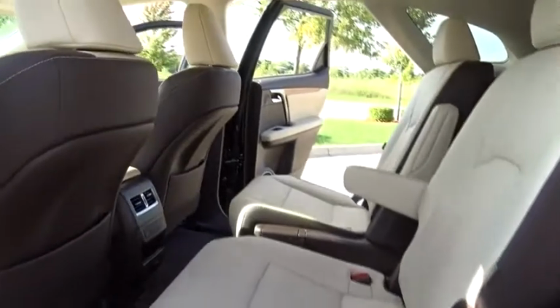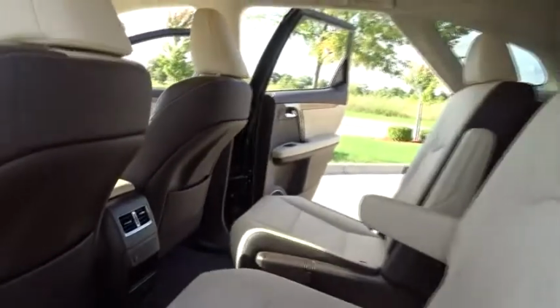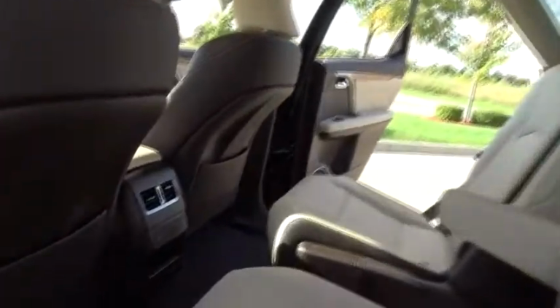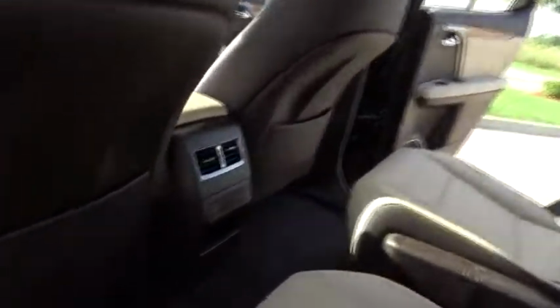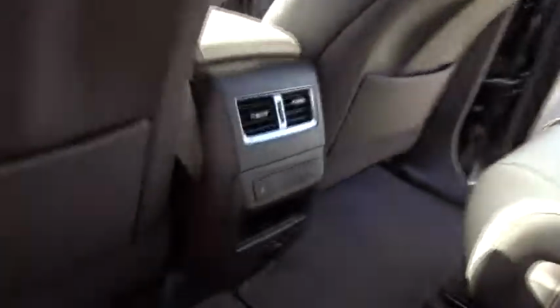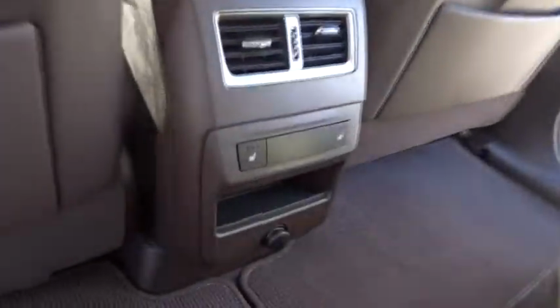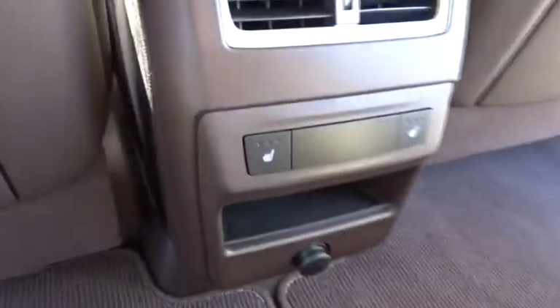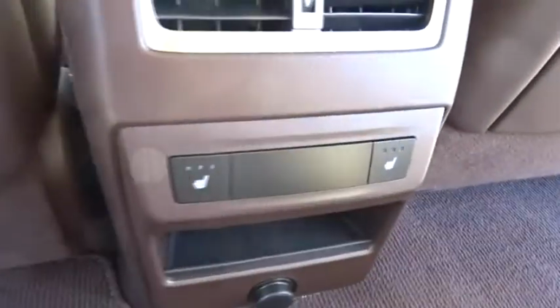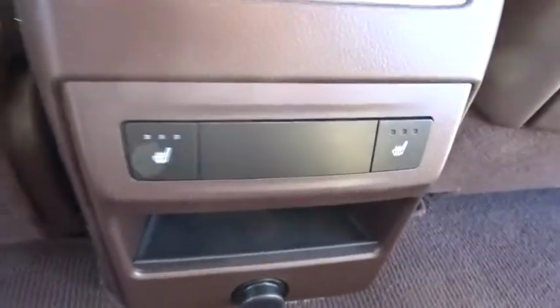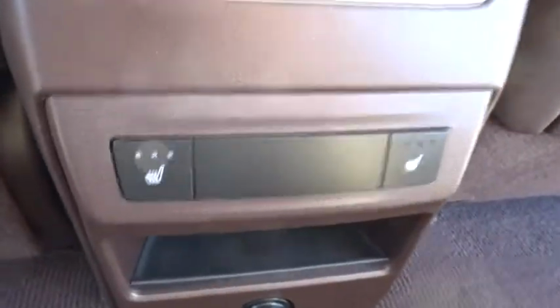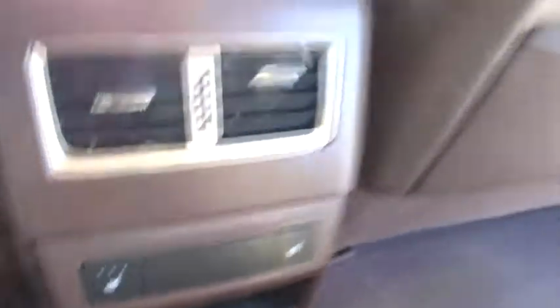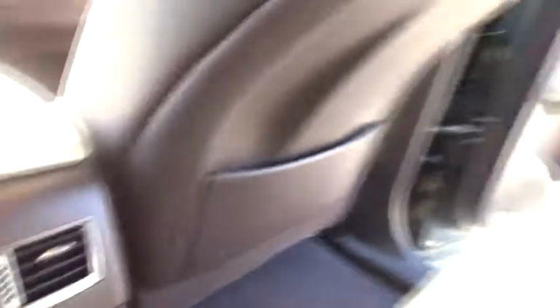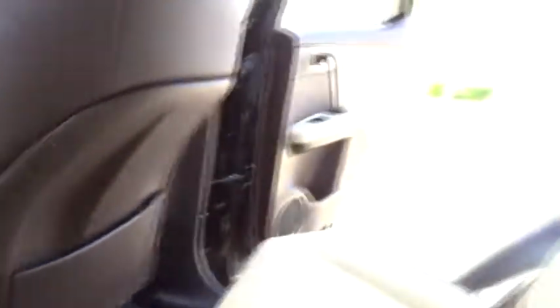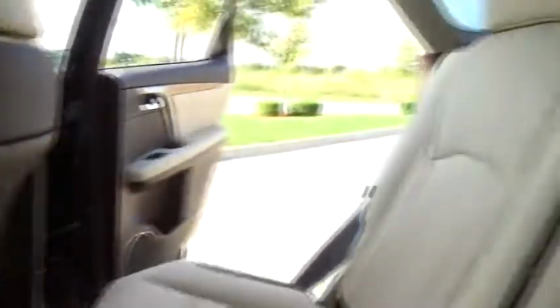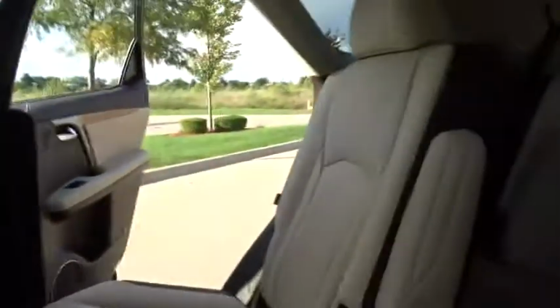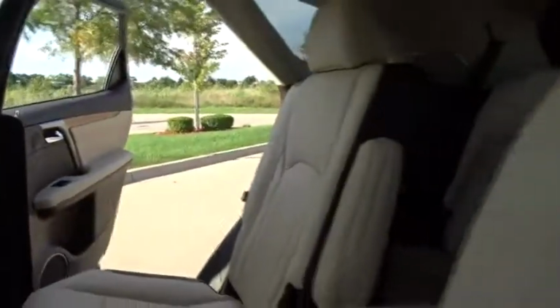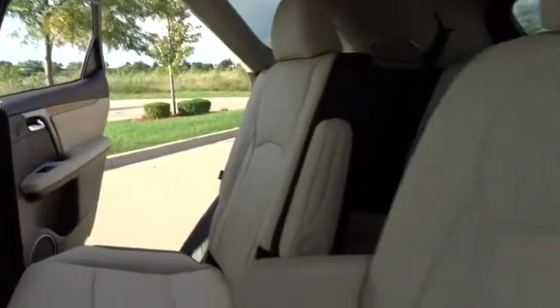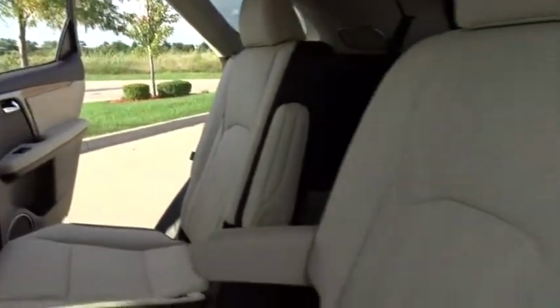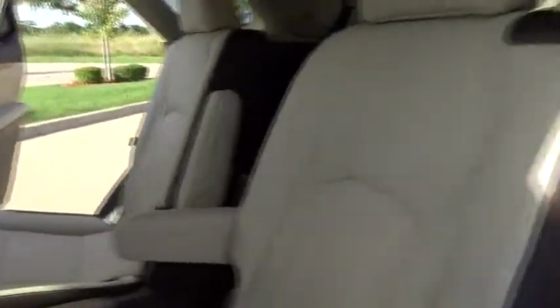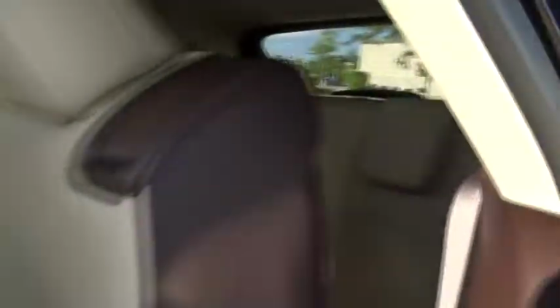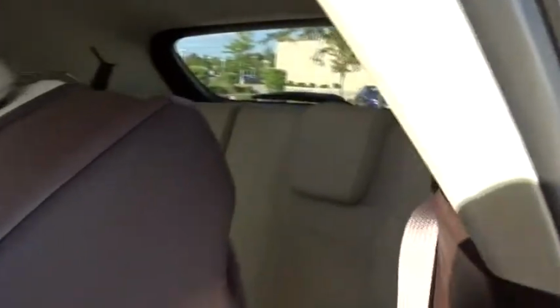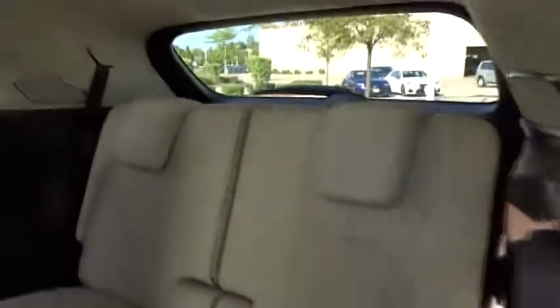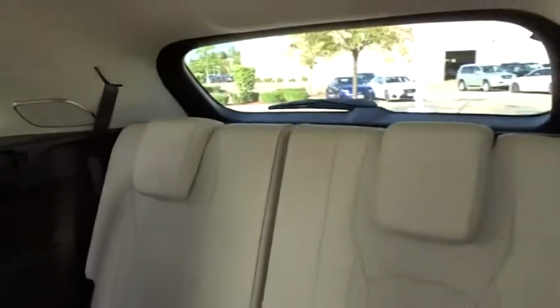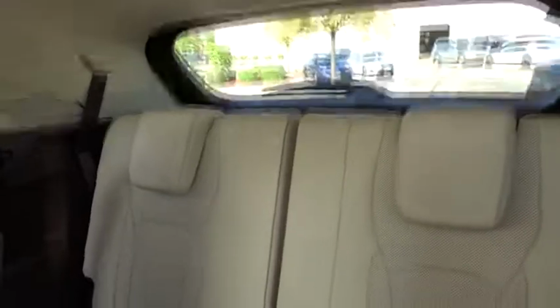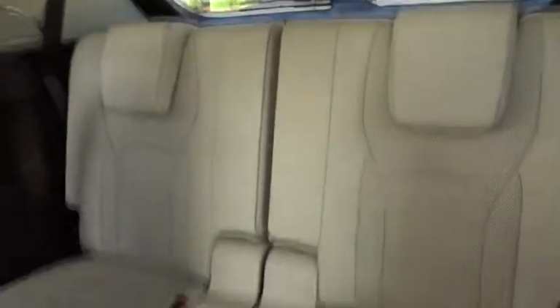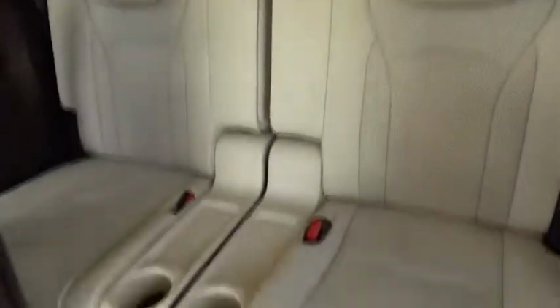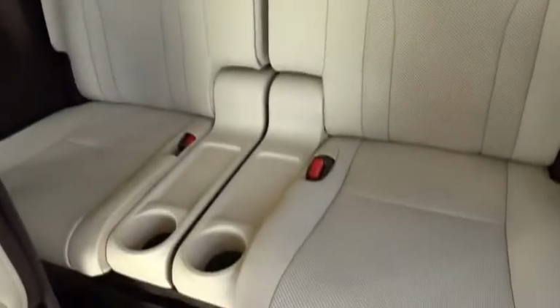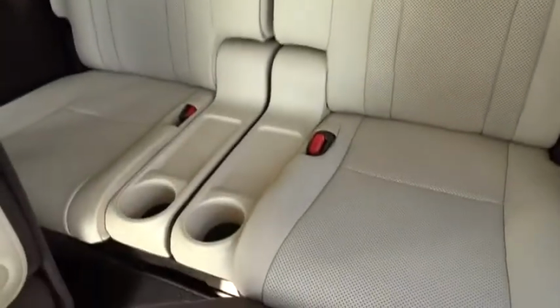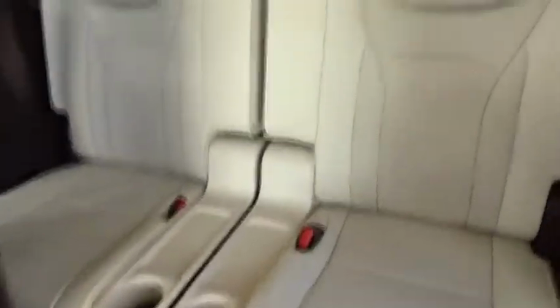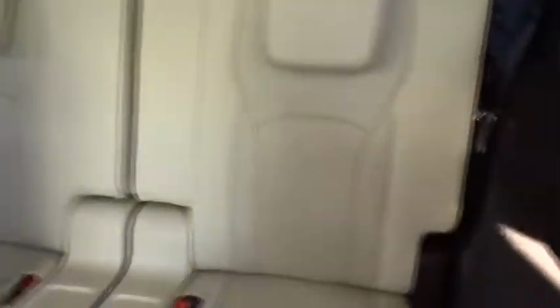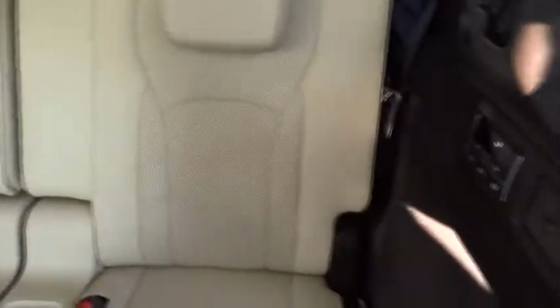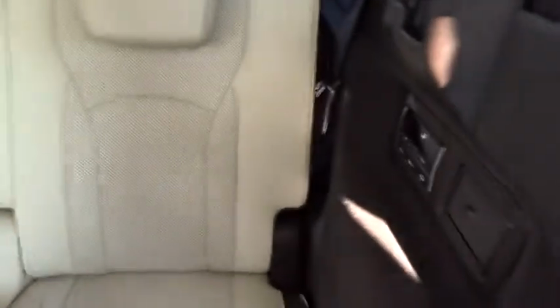Here are some of this vehicle's great options: lane departure warning, stability control, traction control, power passenger seat, steering wheel audio controls, keyless entry, power lift gate, all wheel drive, anti-lock braking system.